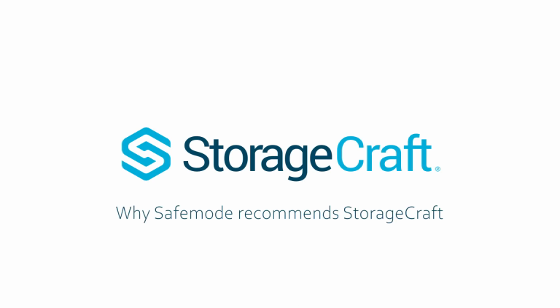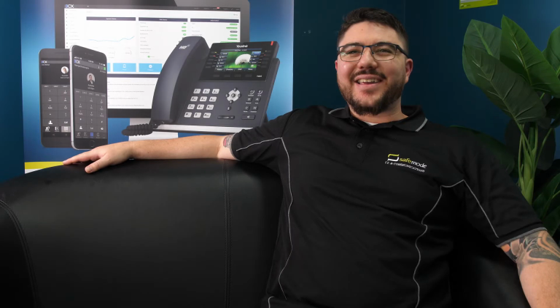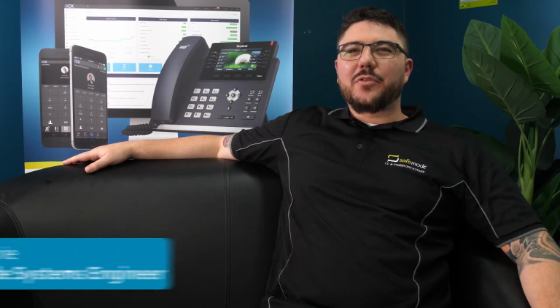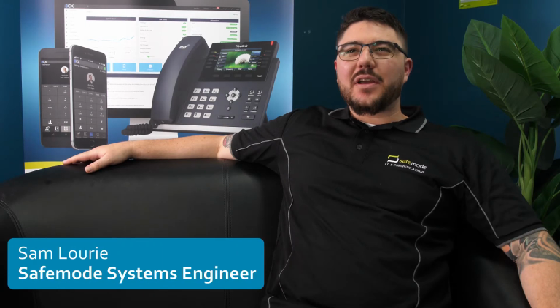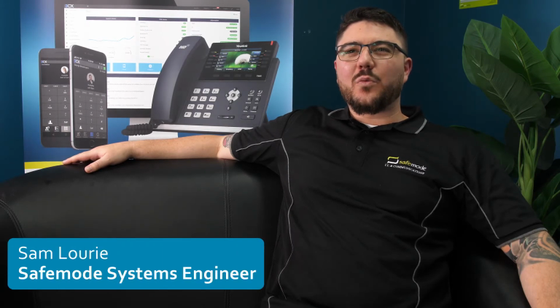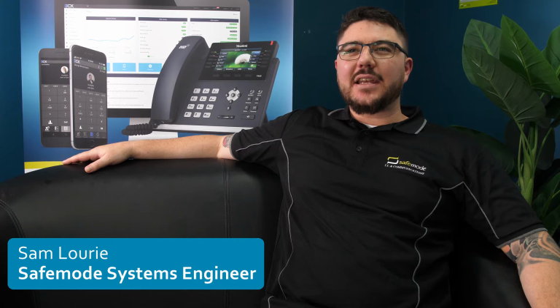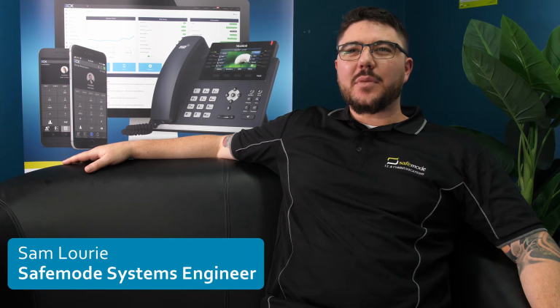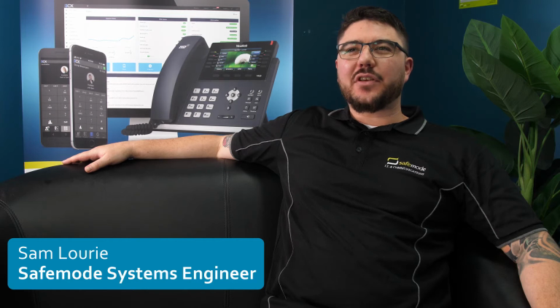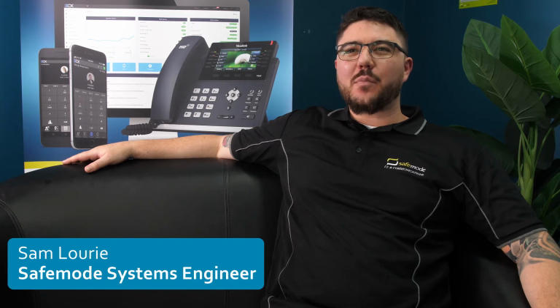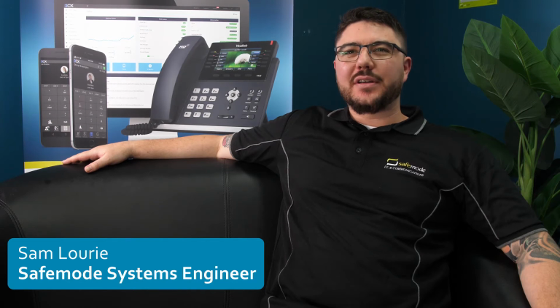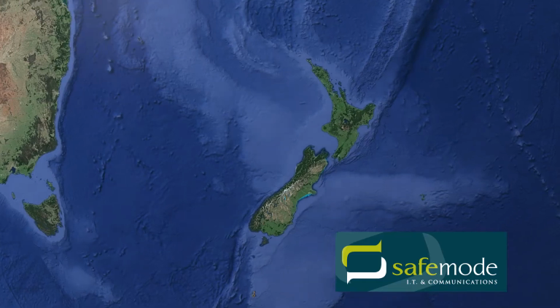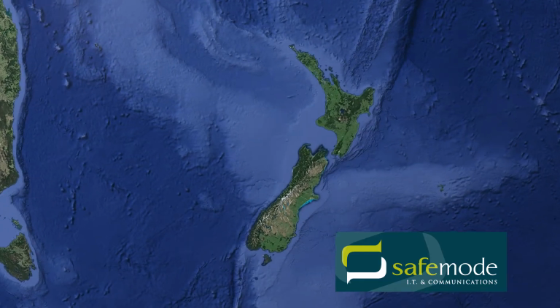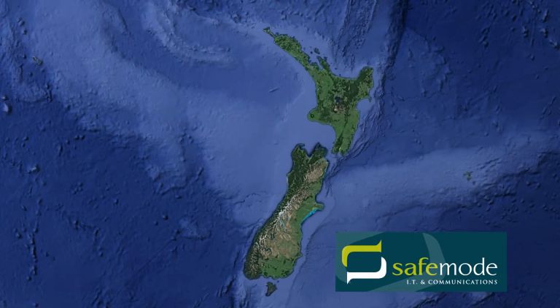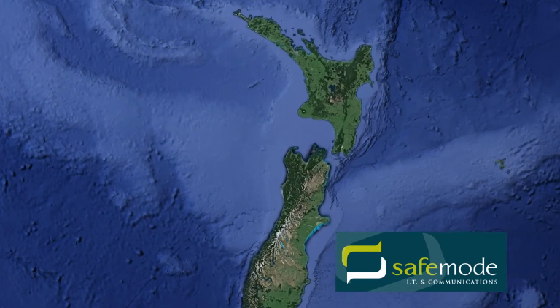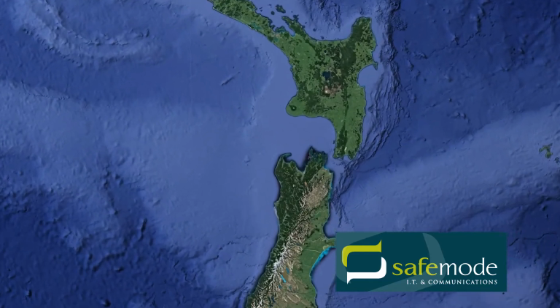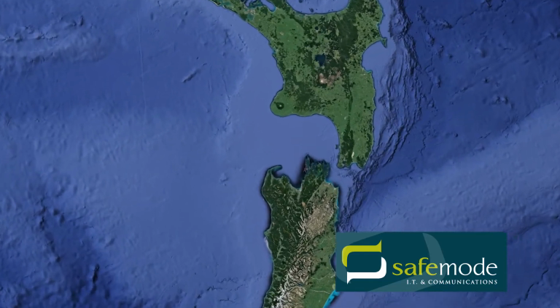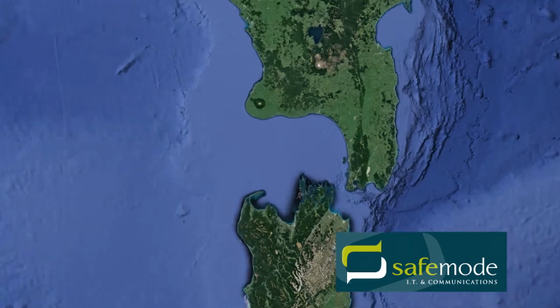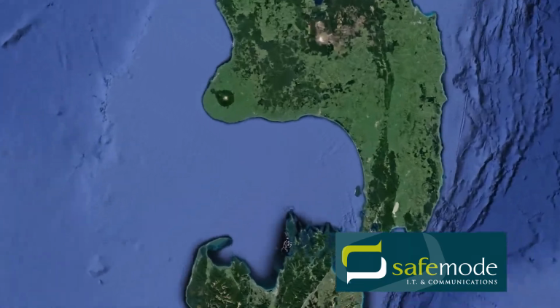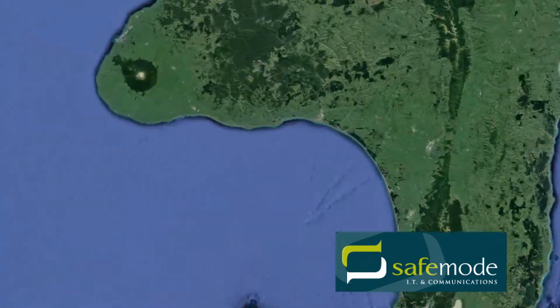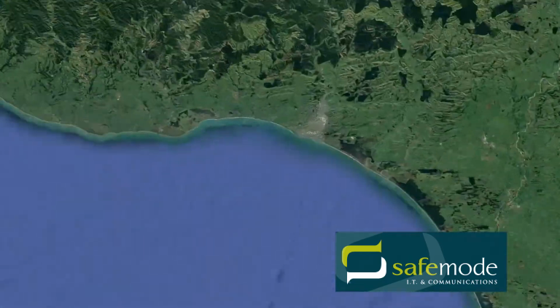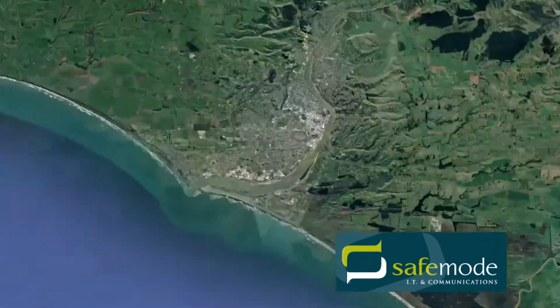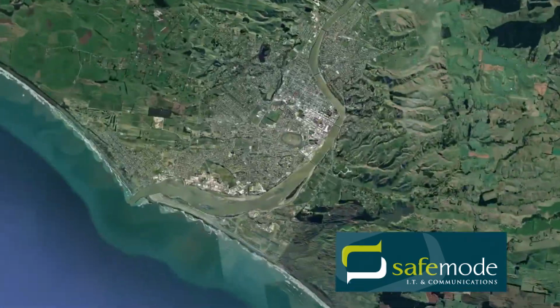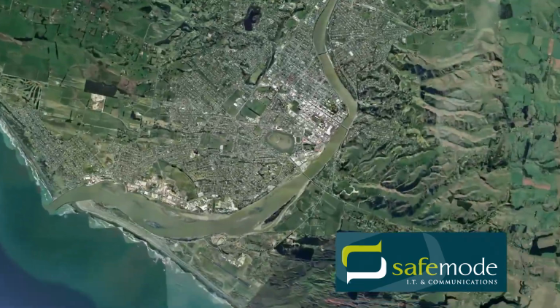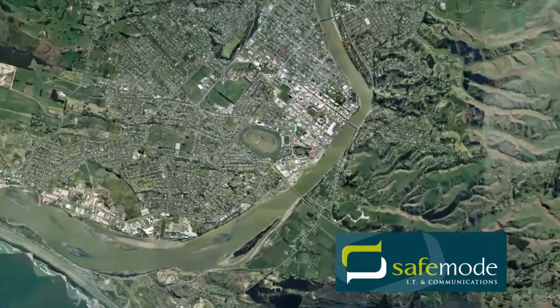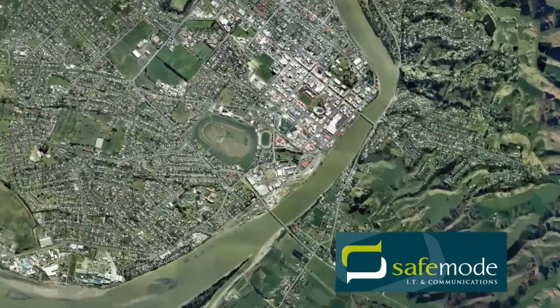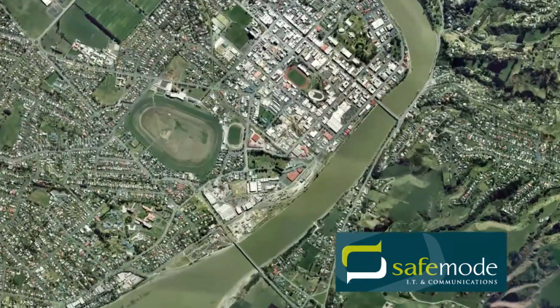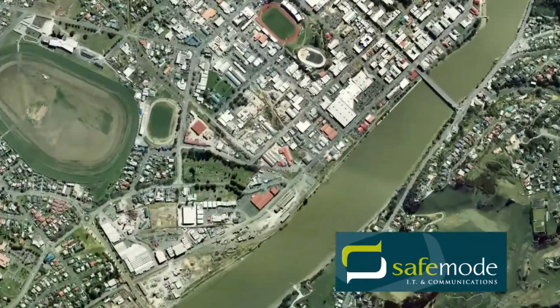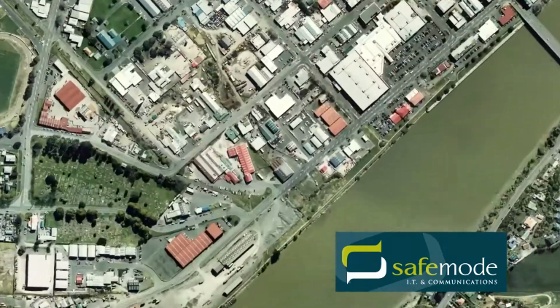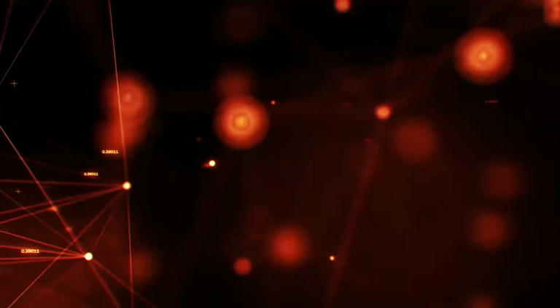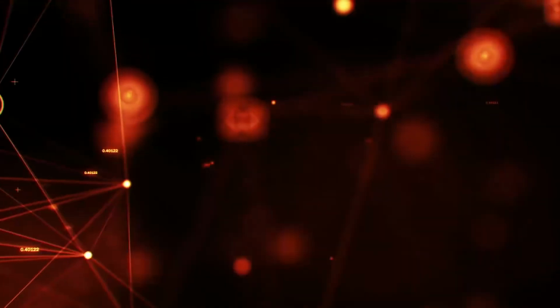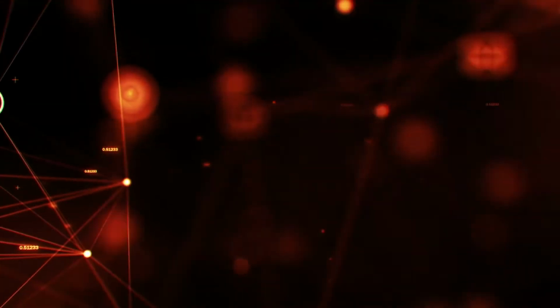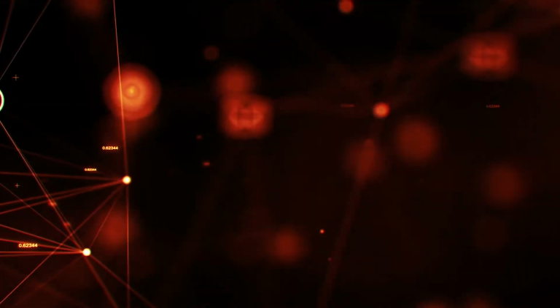Hi, I'm Sam Larry, one of the leading system engineers here at SafeMode. Based in Wanganui, we are a managed service provider supporting a high volume of medium to large-sized businesses throughout our region with IT needs and requirements.